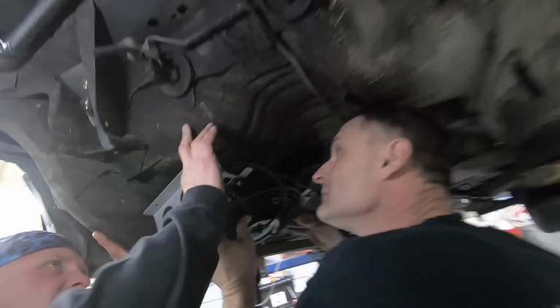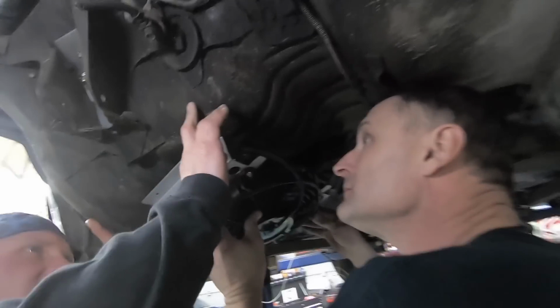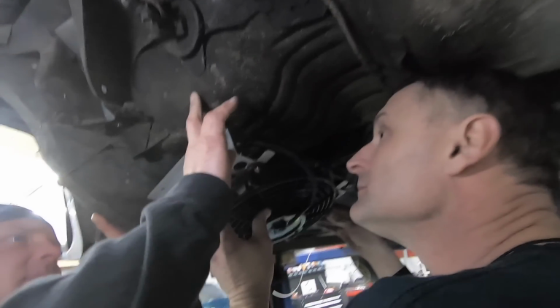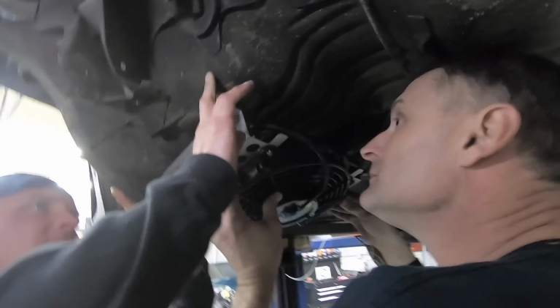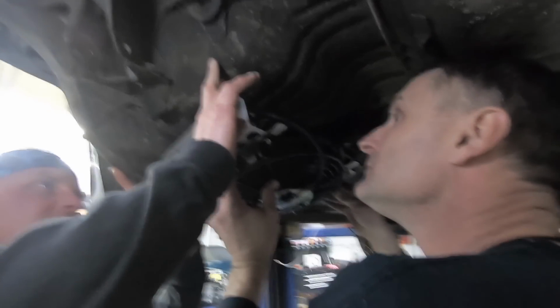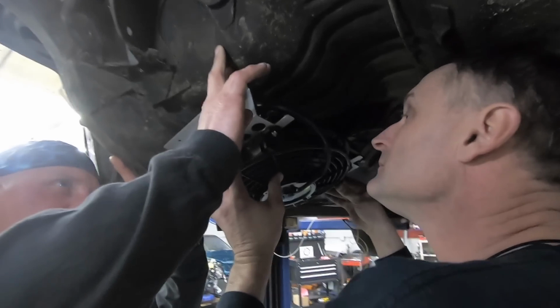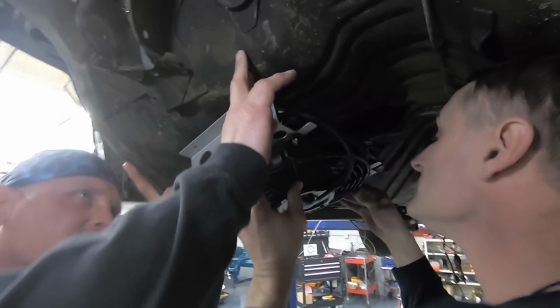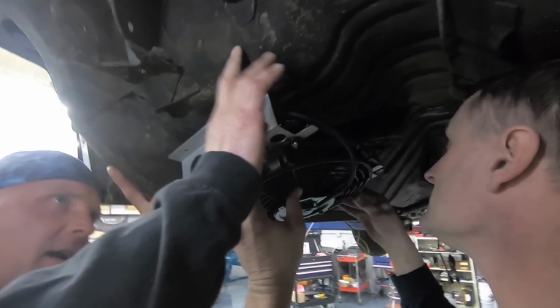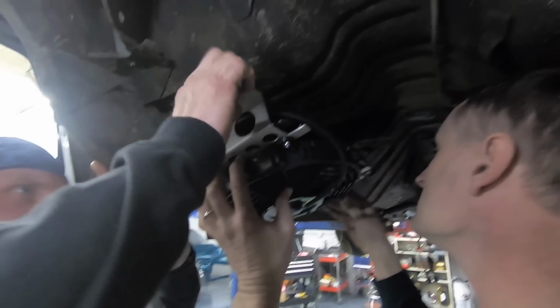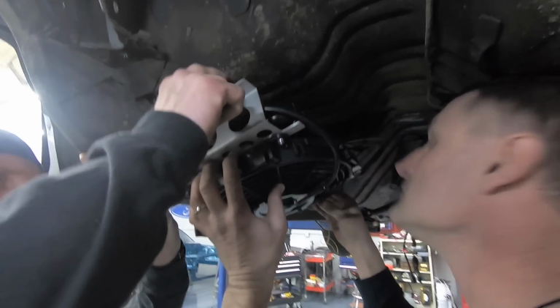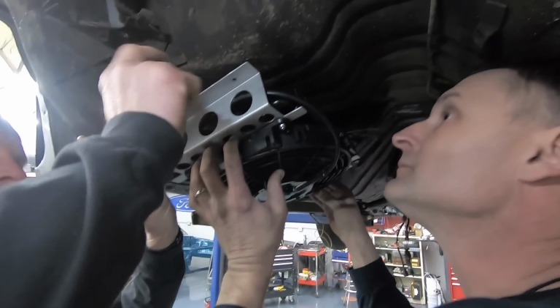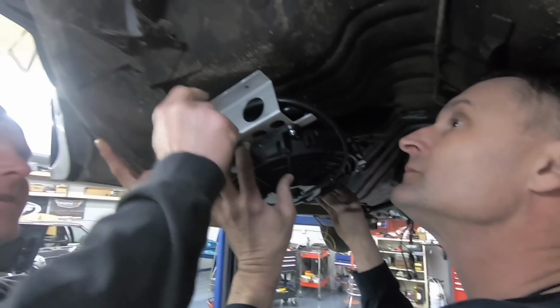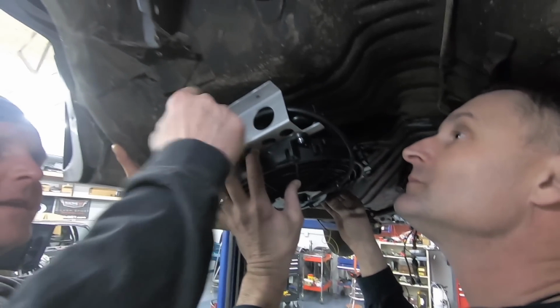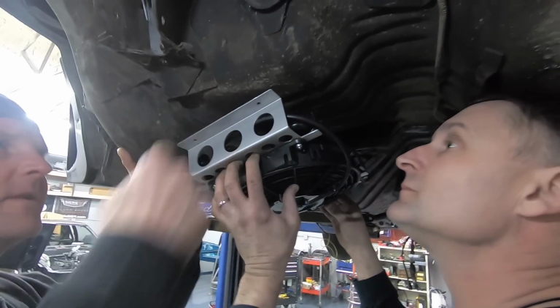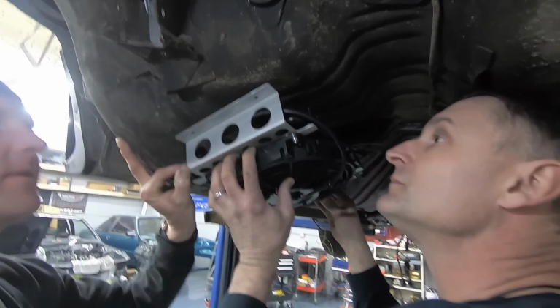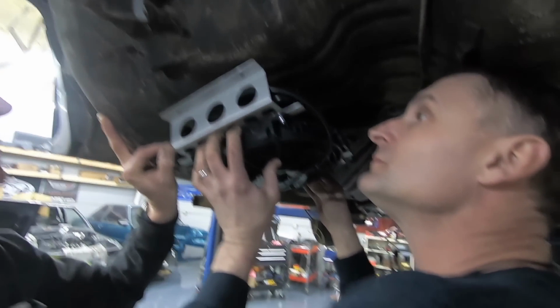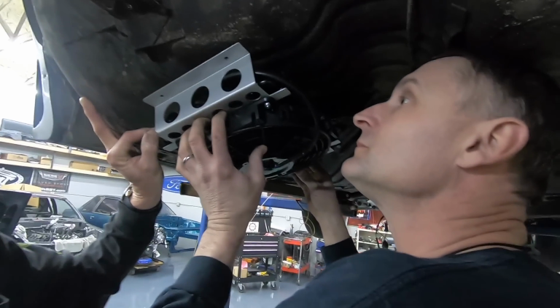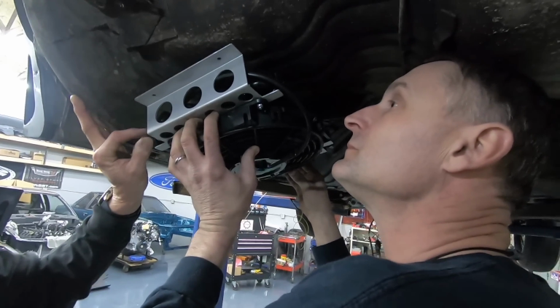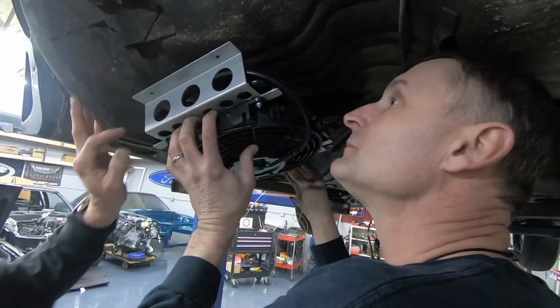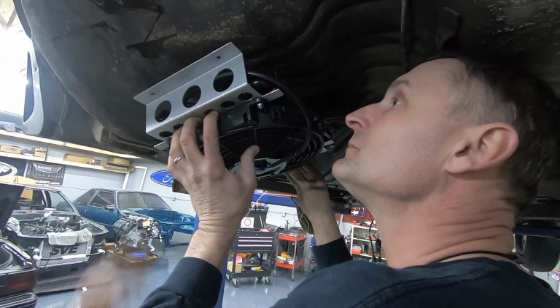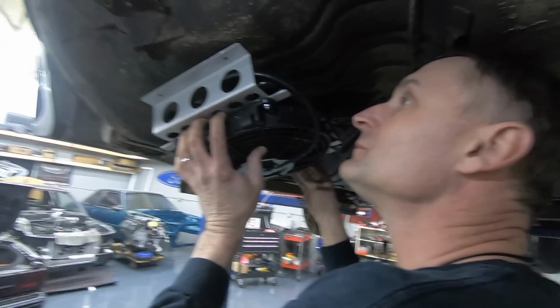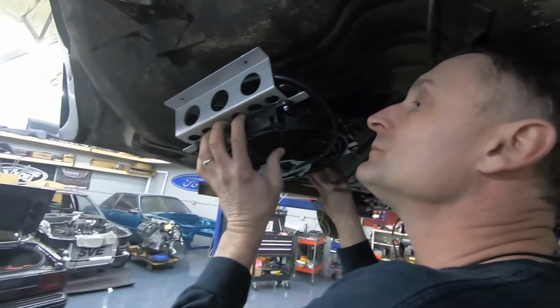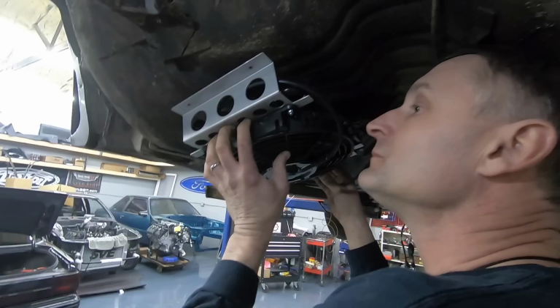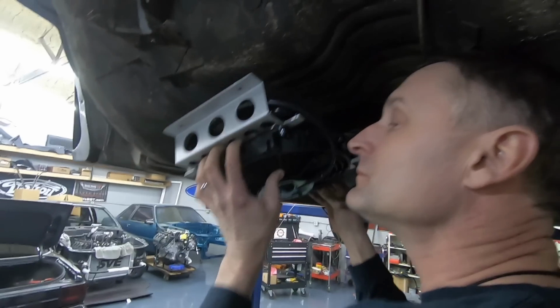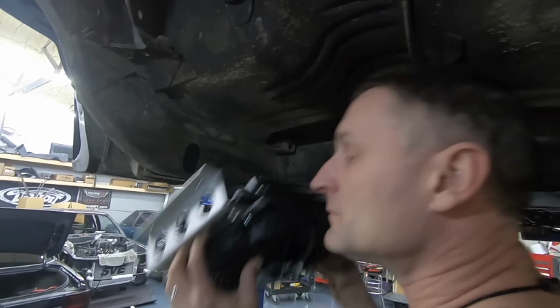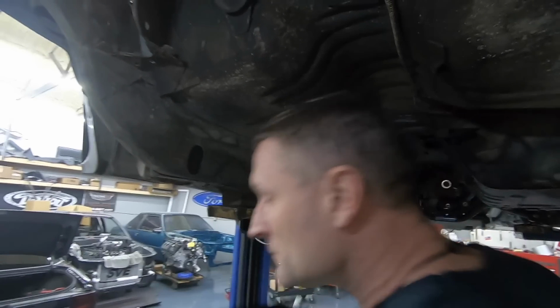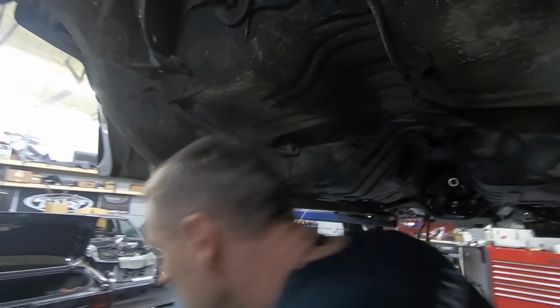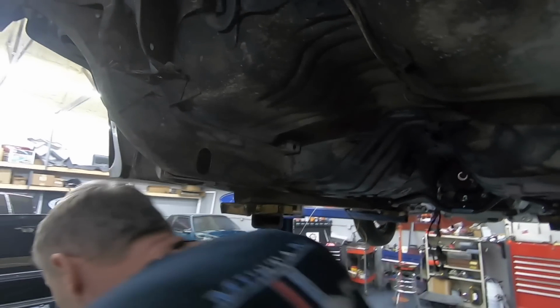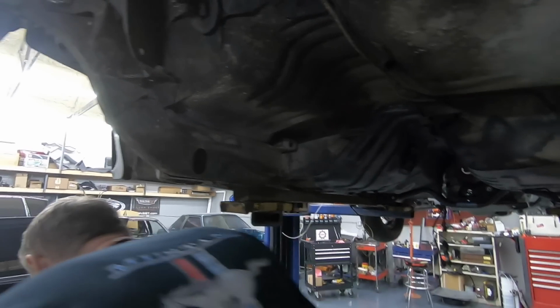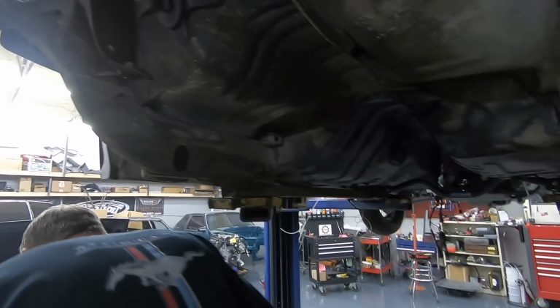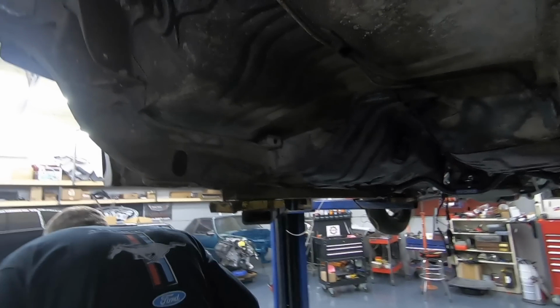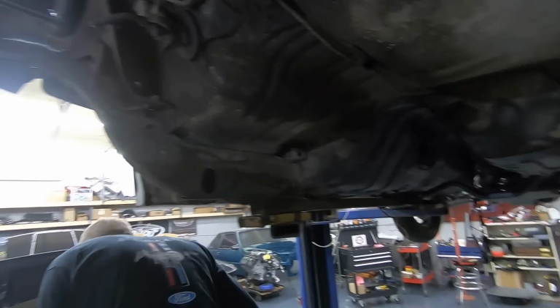More fabrication. One needs to turn in and one needs to turn out. It's going to look good up there.